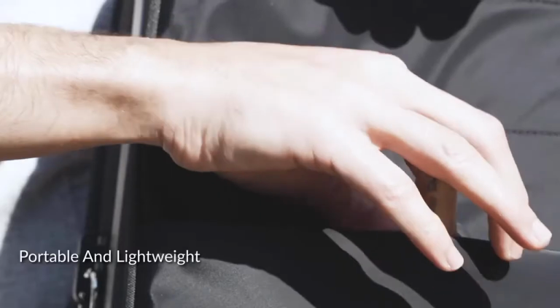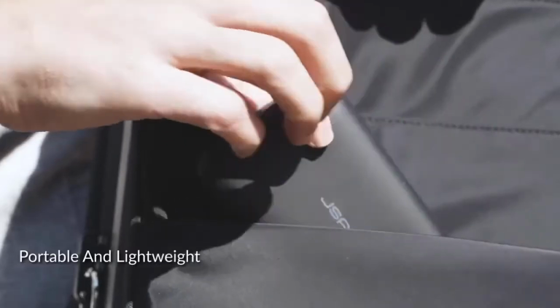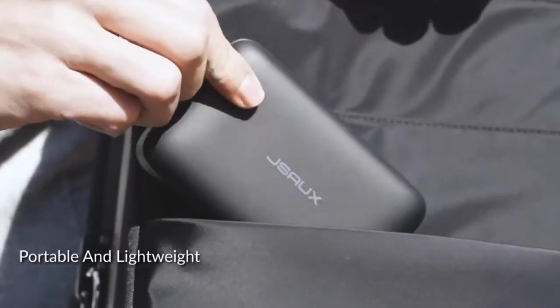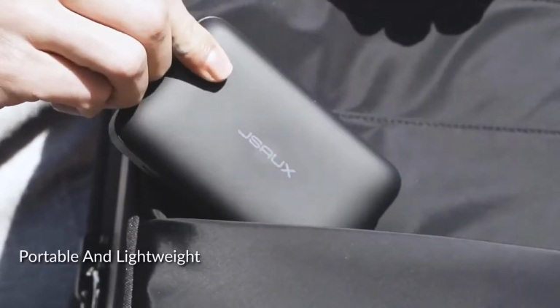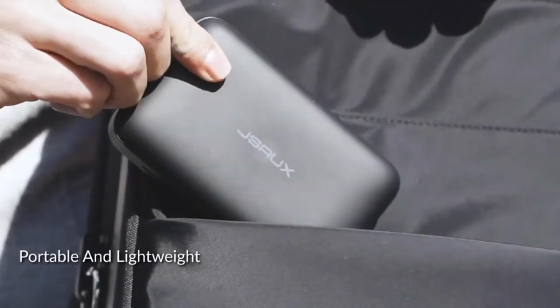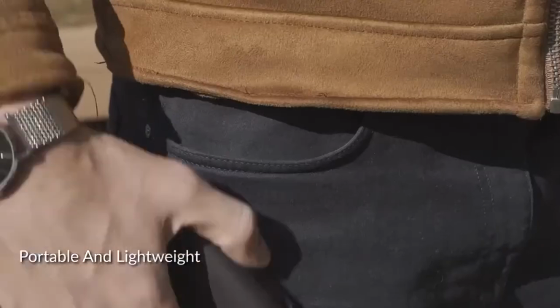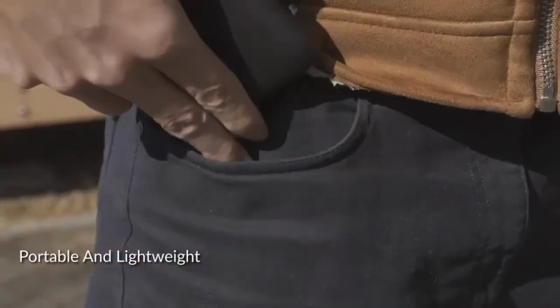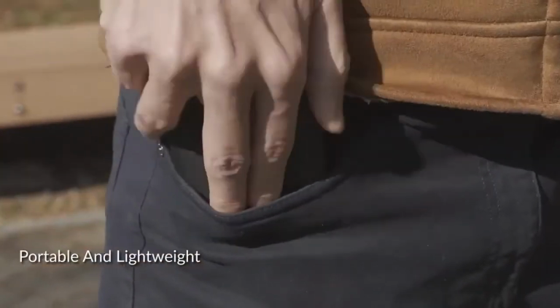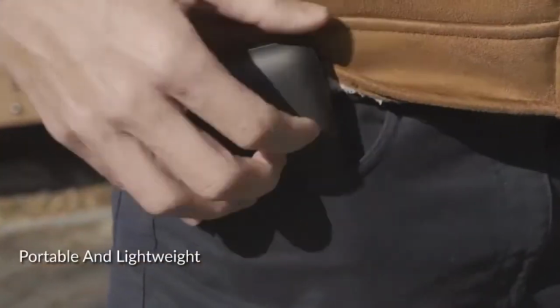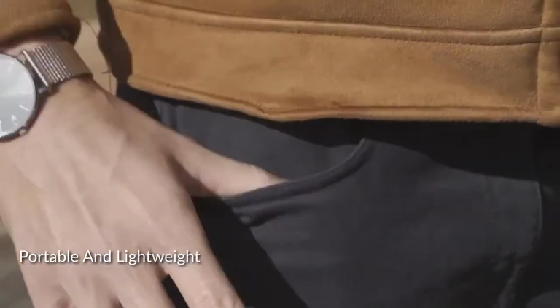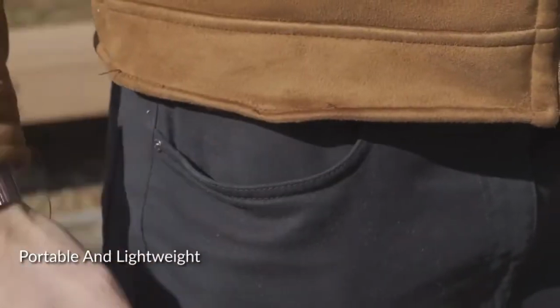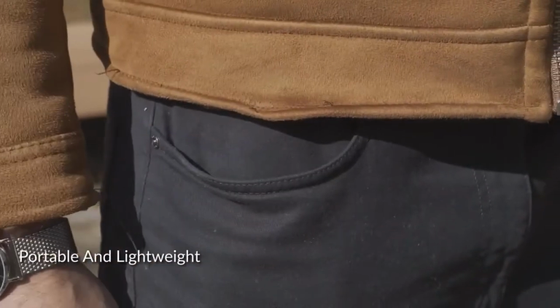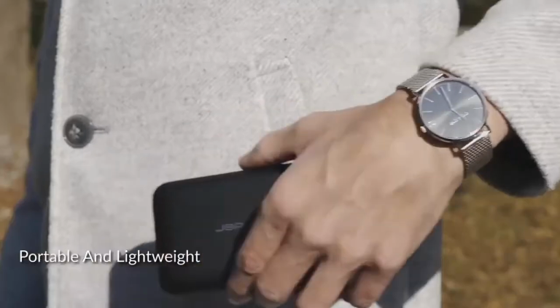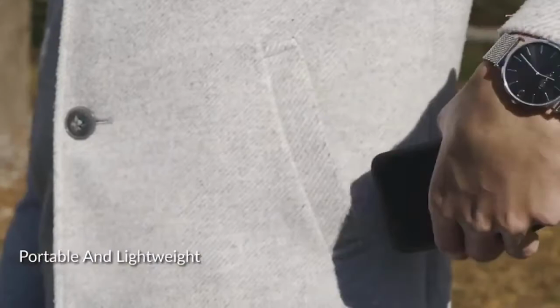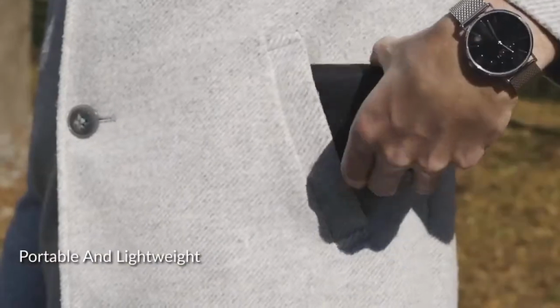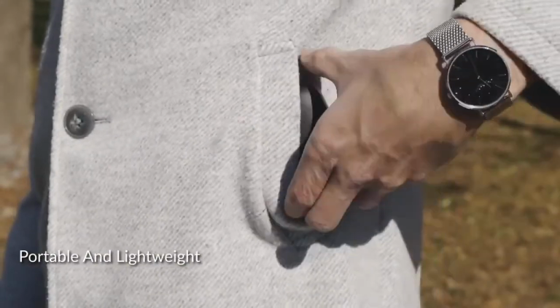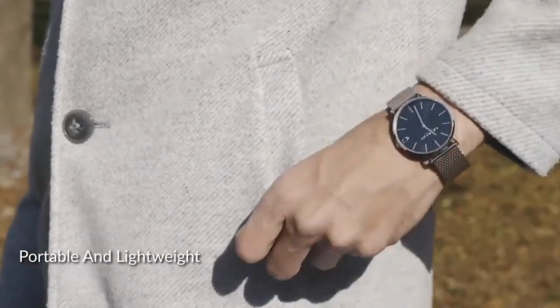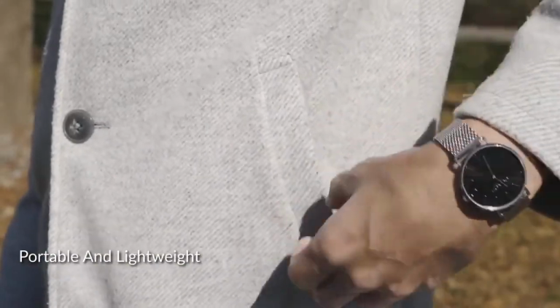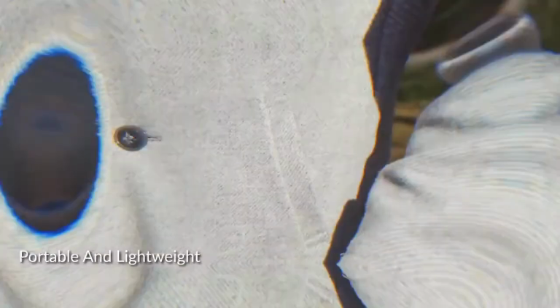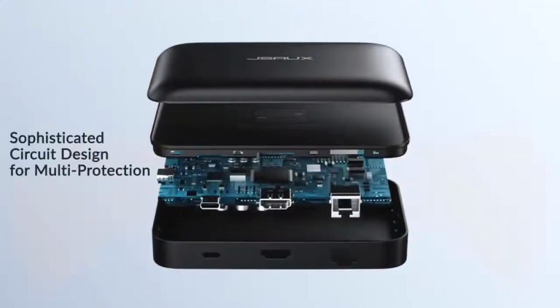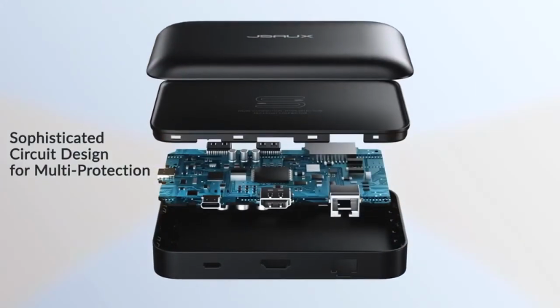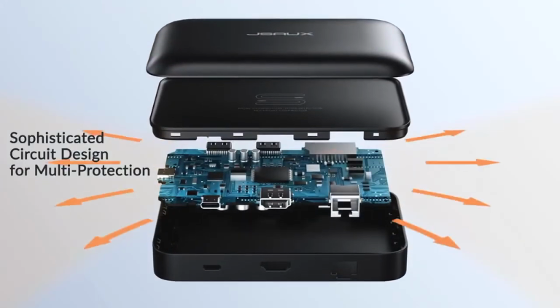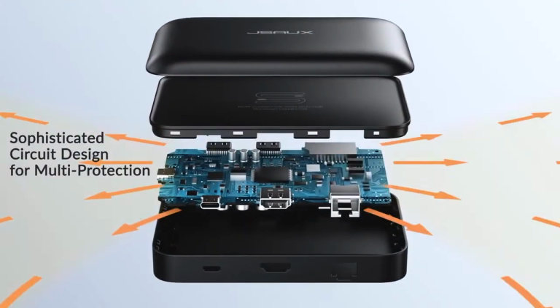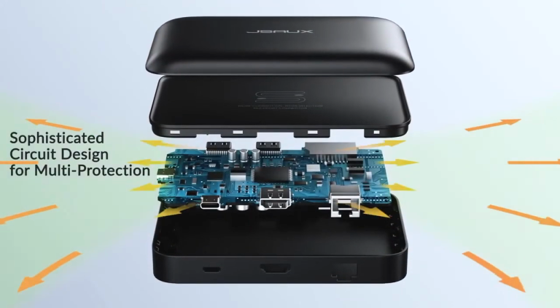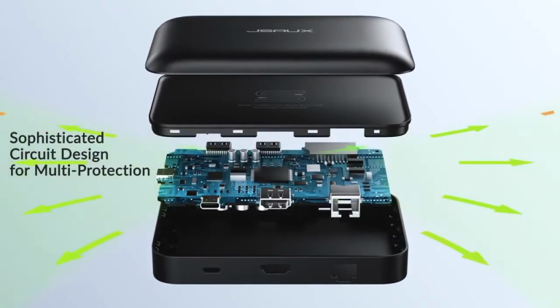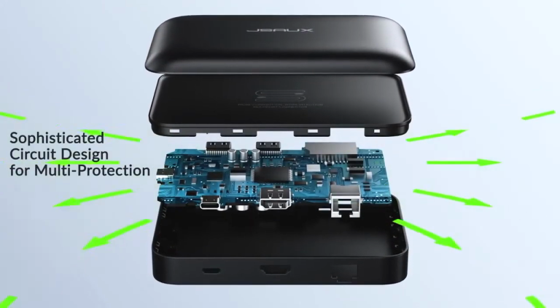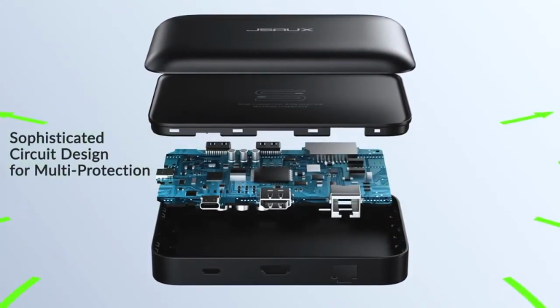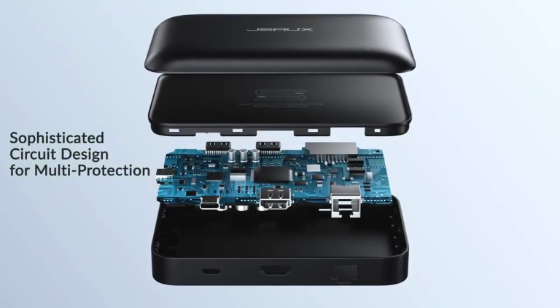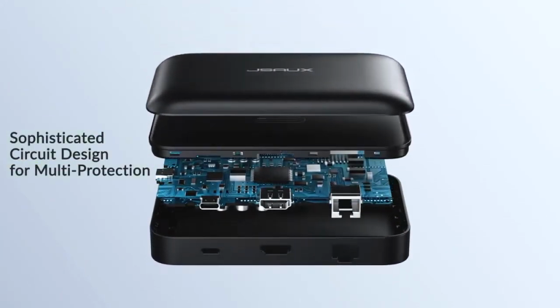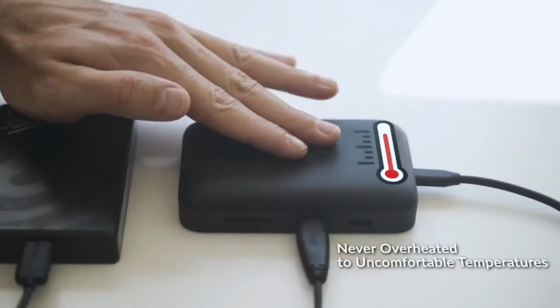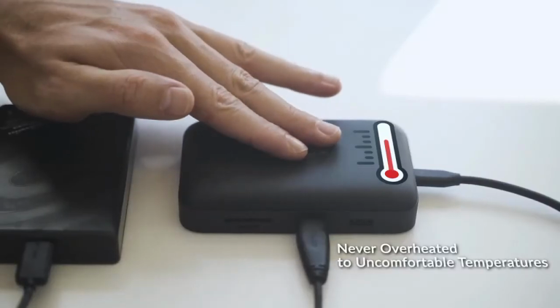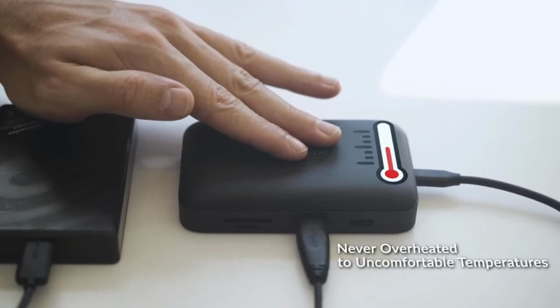Omnicase is also a small and portable device — it fits in all pockets. Omnicase is equipped with smart temperature control, which prevents overheating.